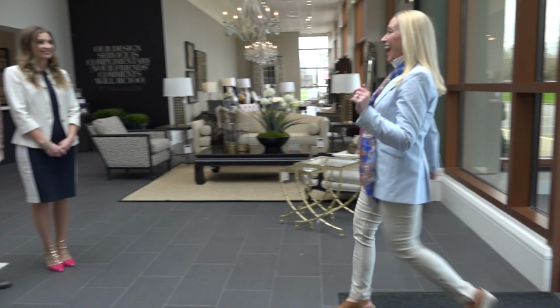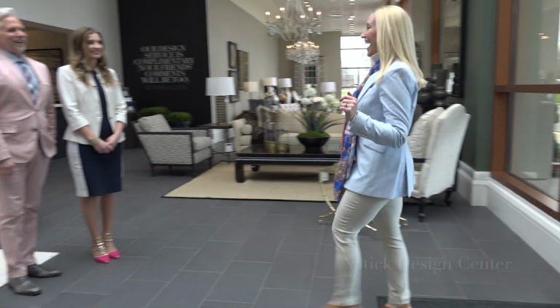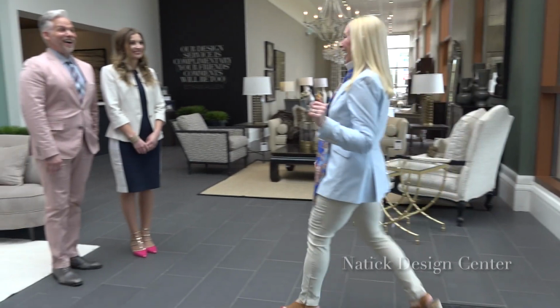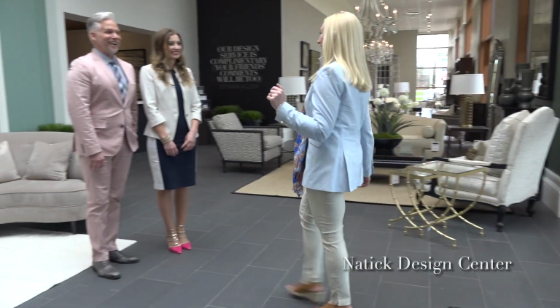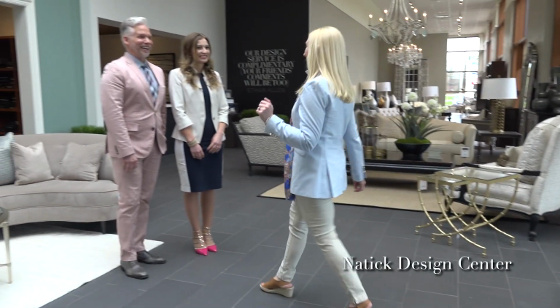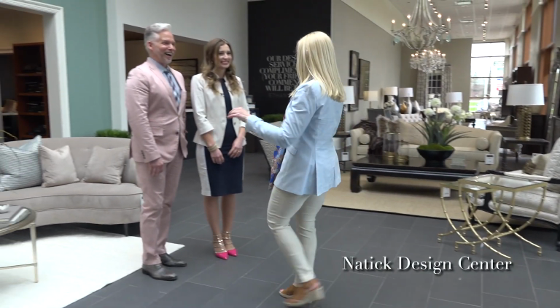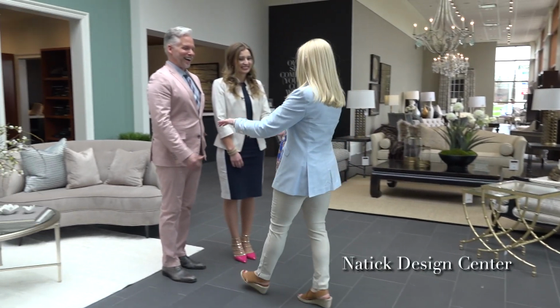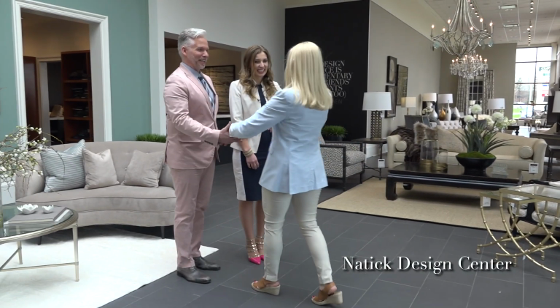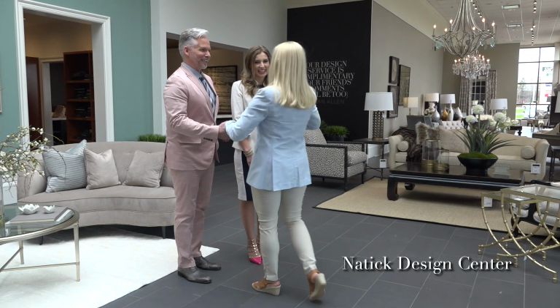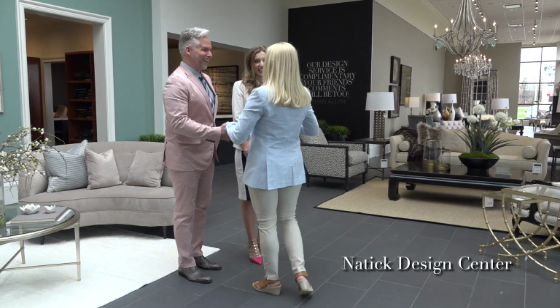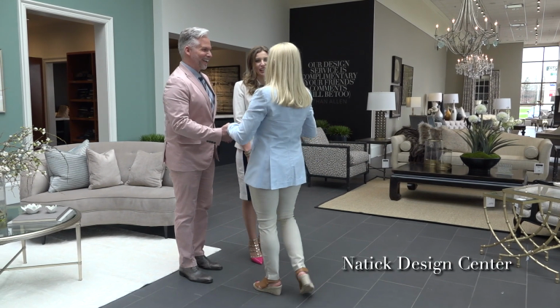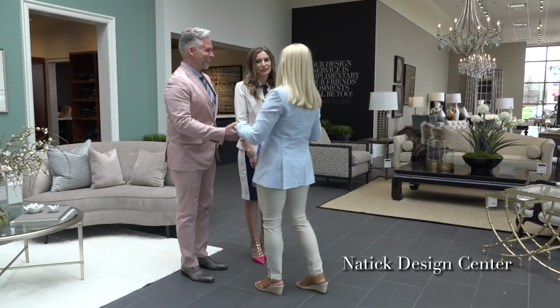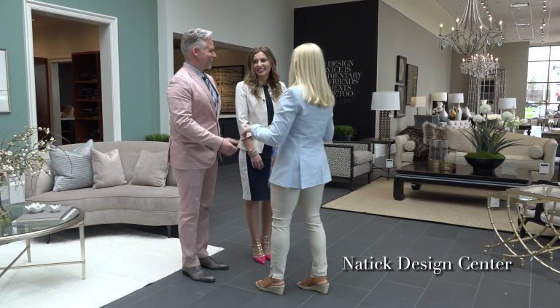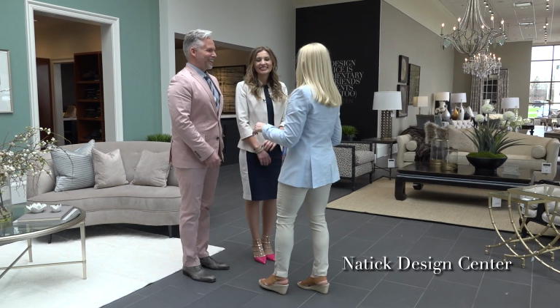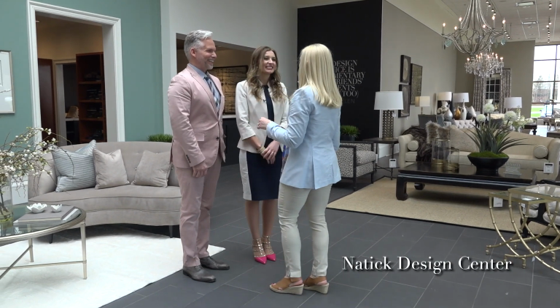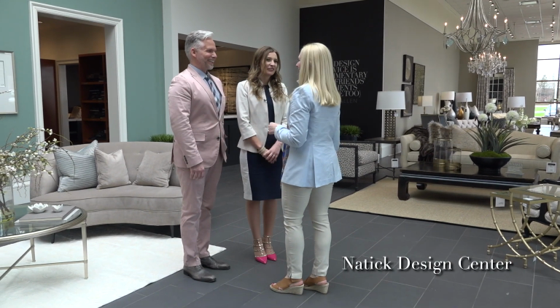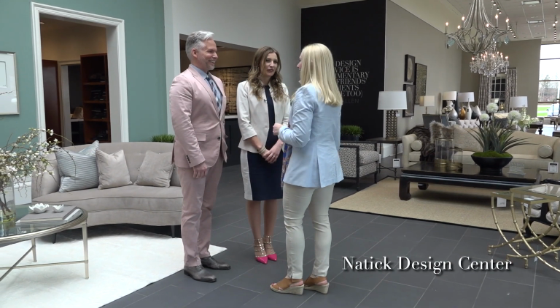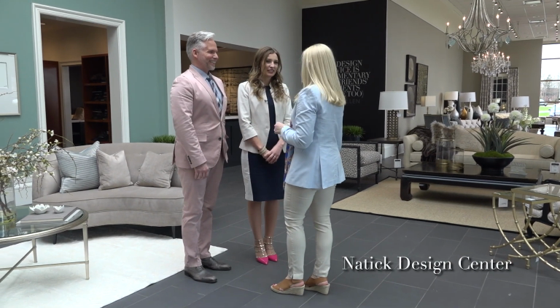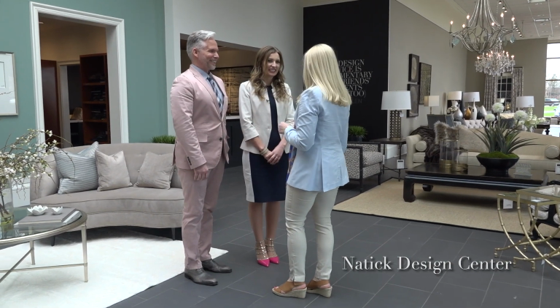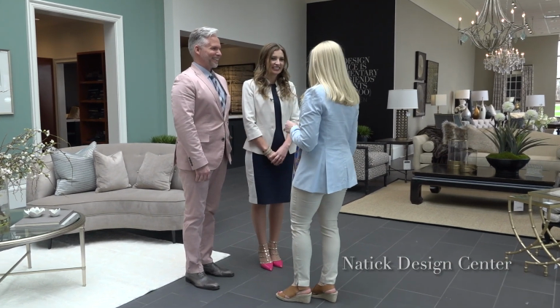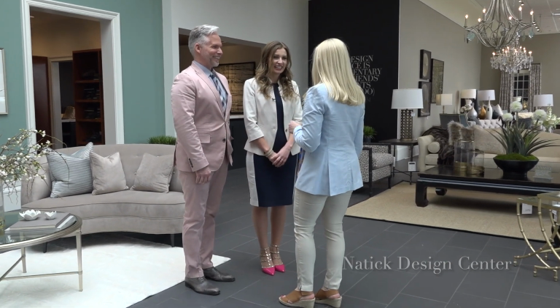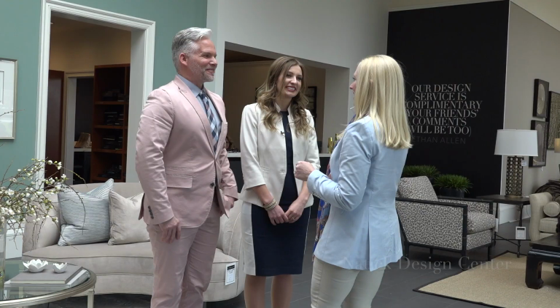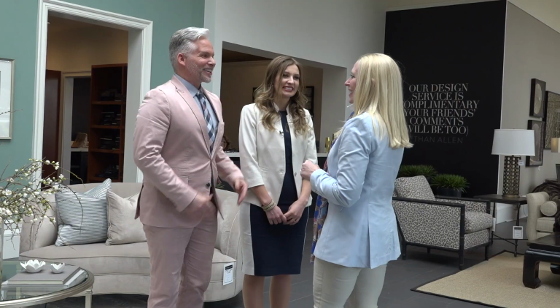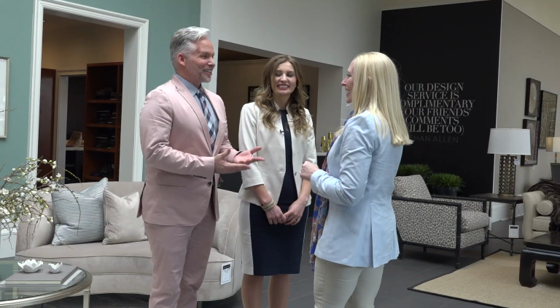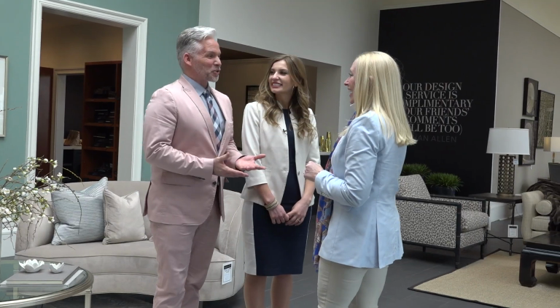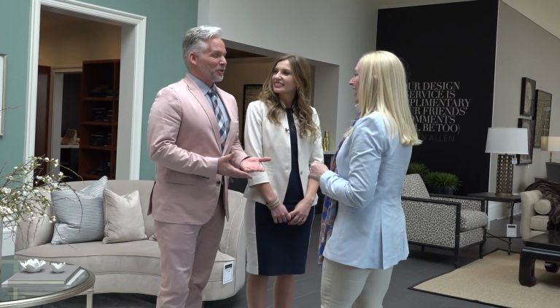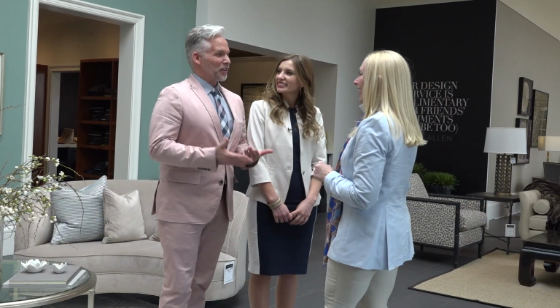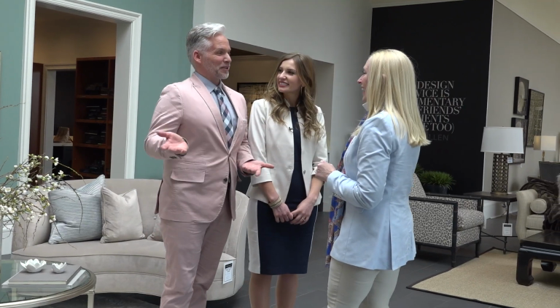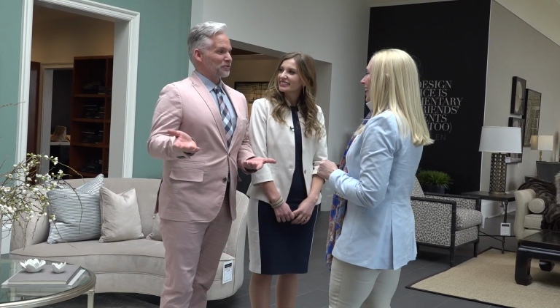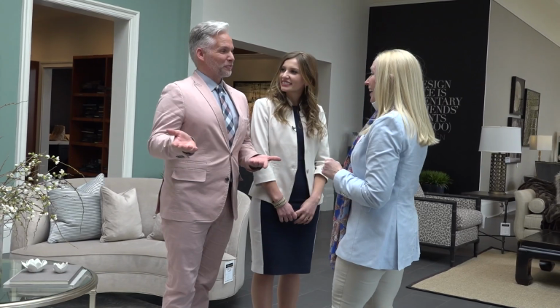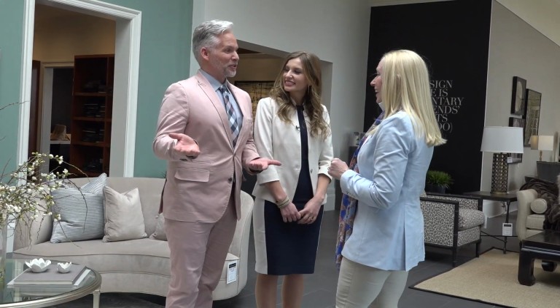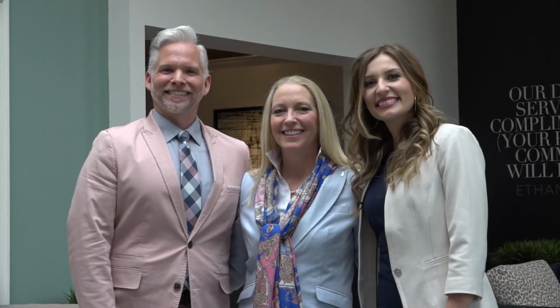Hi! Hi! I'm David. Hi, David. I'm Fran. Hi, Fran. Welcome to Ethan Allen. We're very excited to show you our transformation from winter to spring.